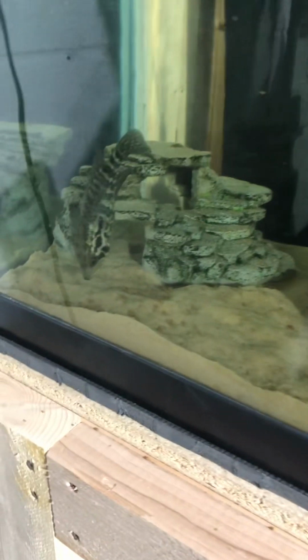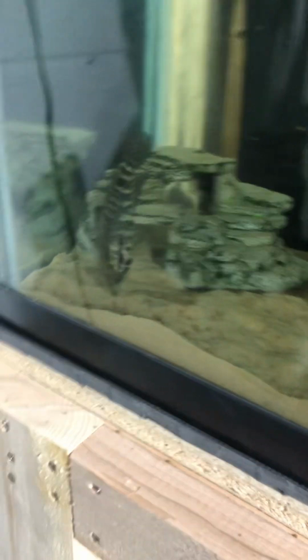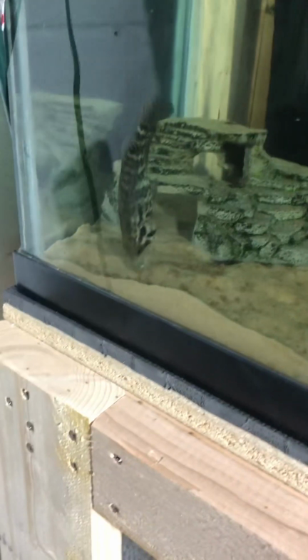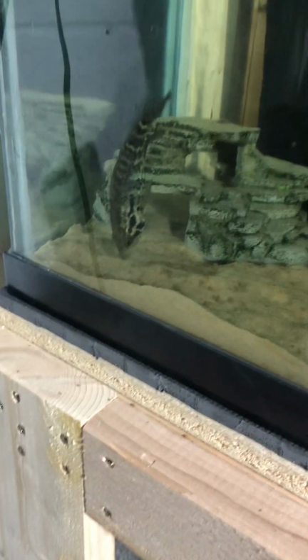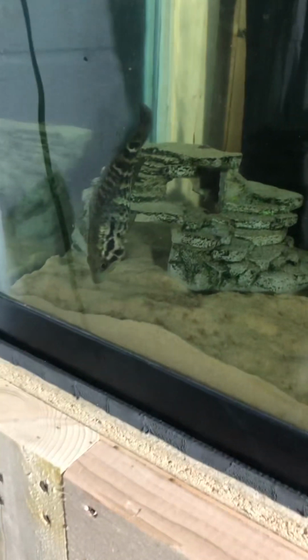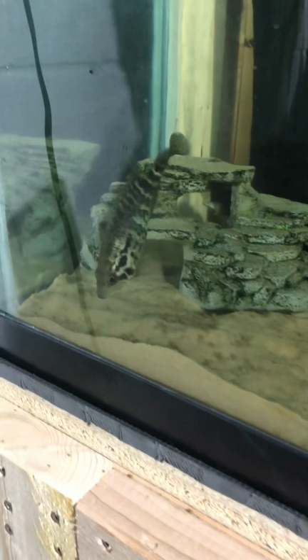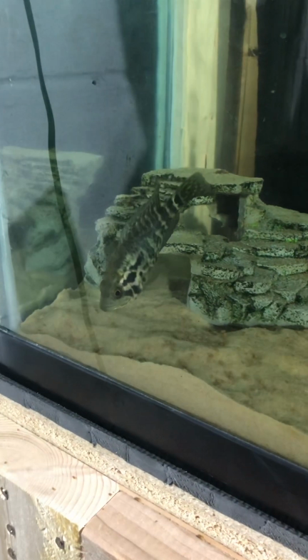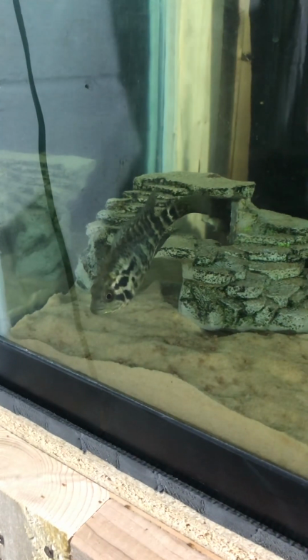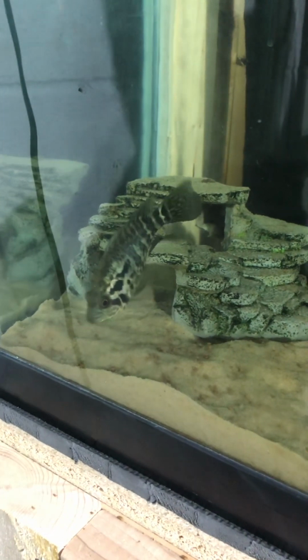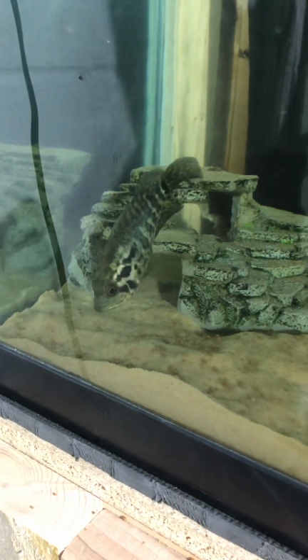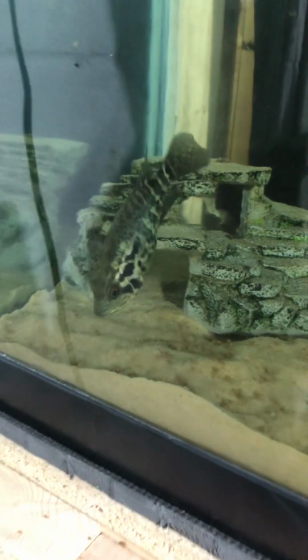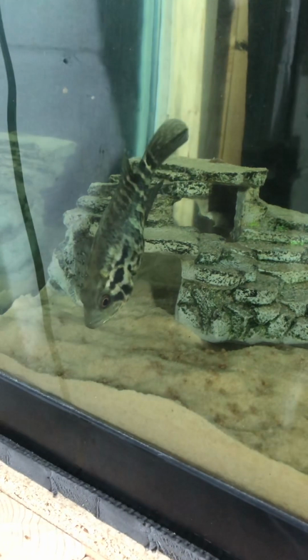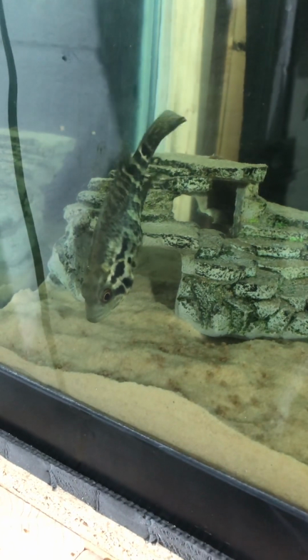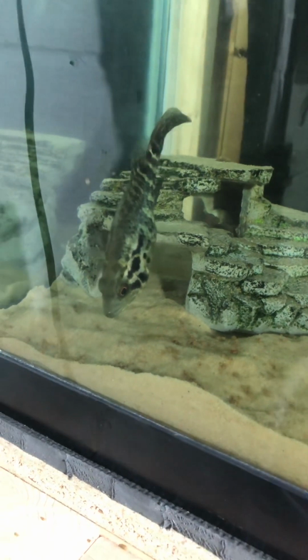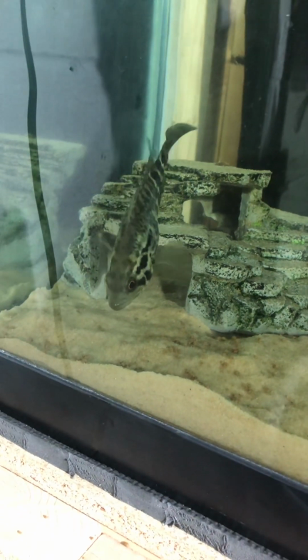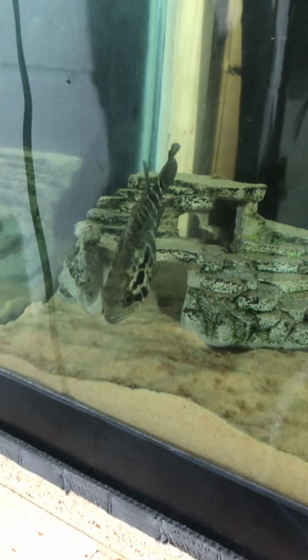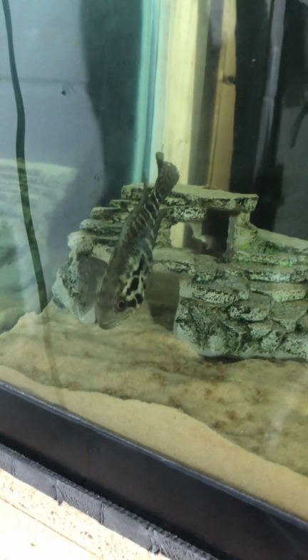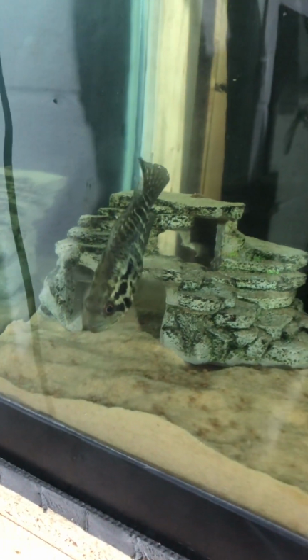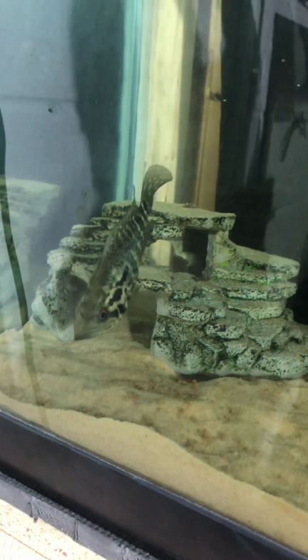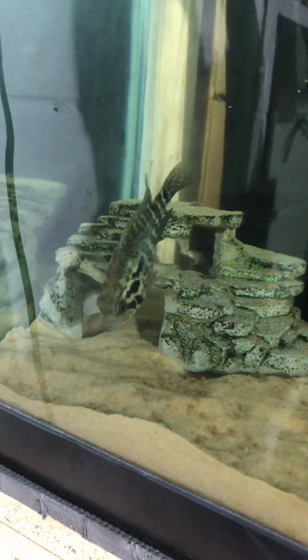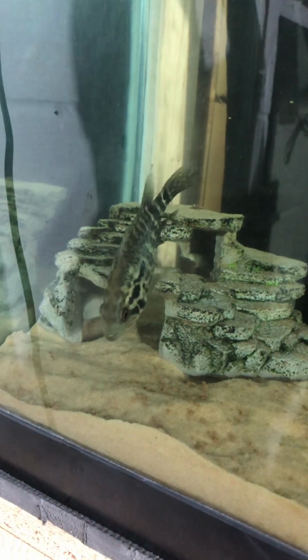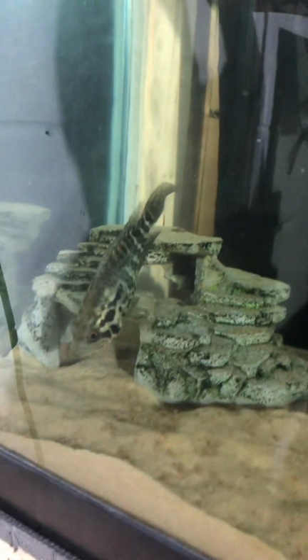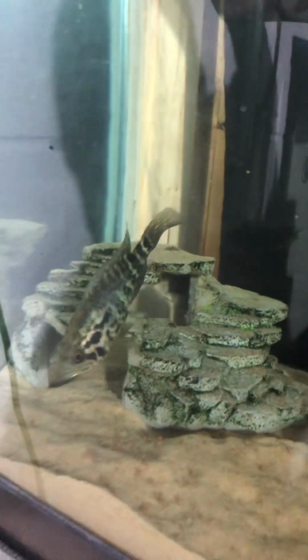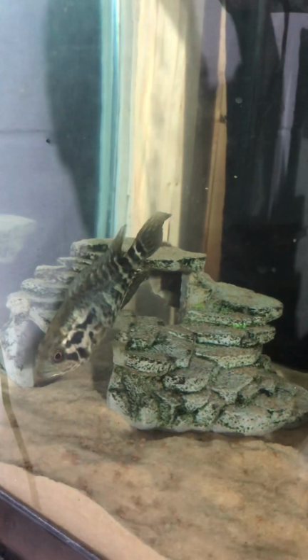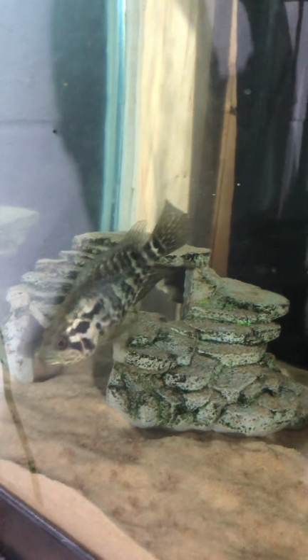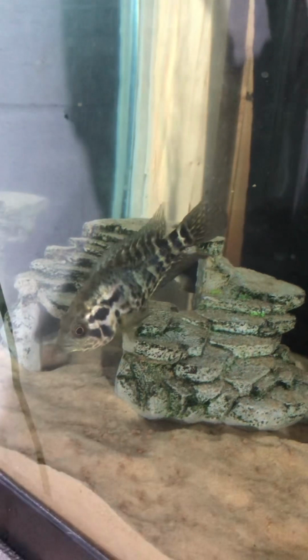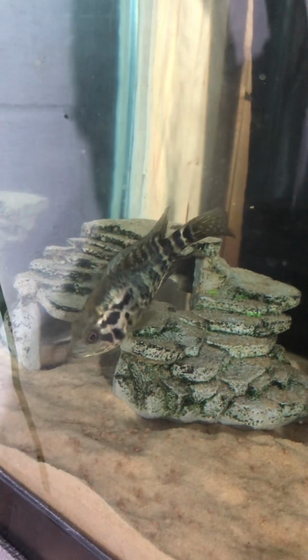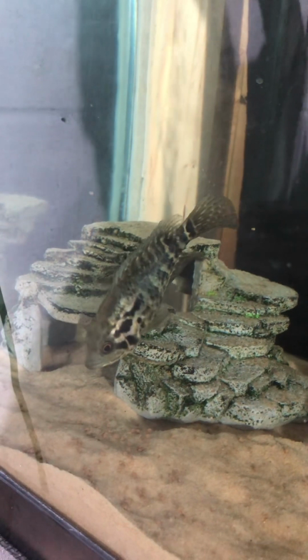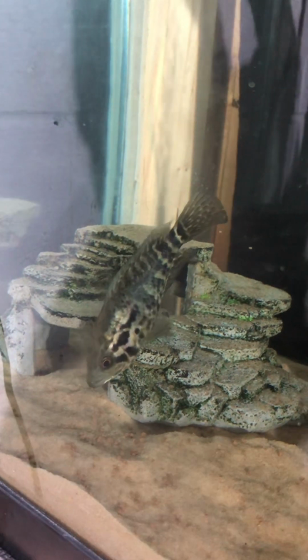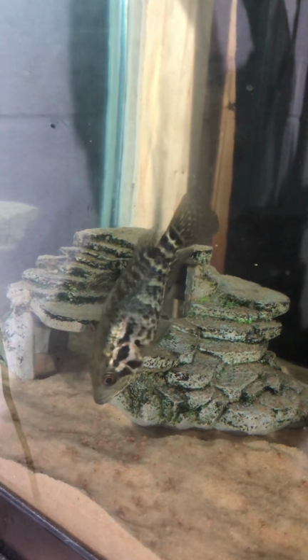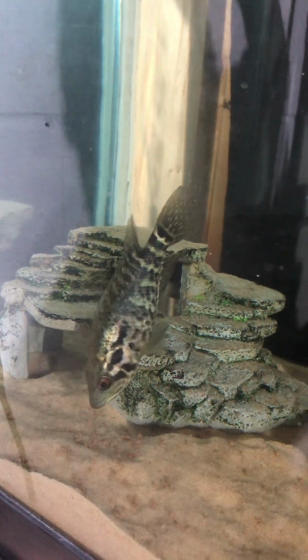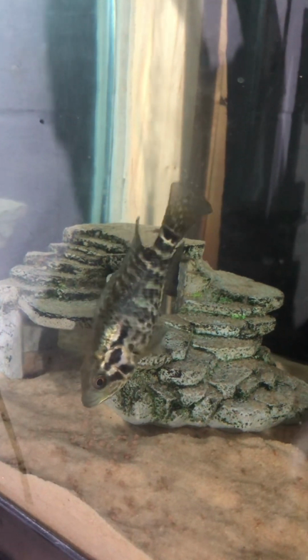Welcome to Happy Place Aquatics guys. Look at it — finally got it out. It's eaten. Look at its side, it's all healed up. Looking great.